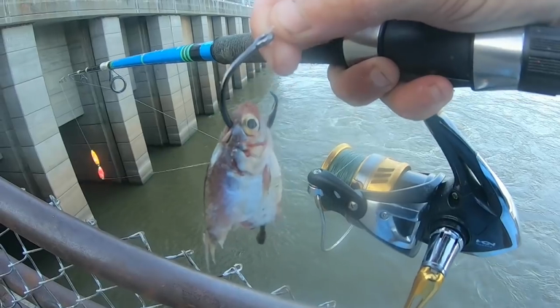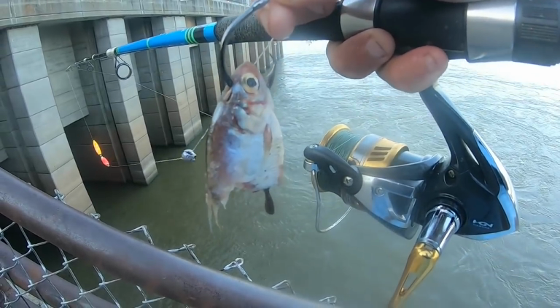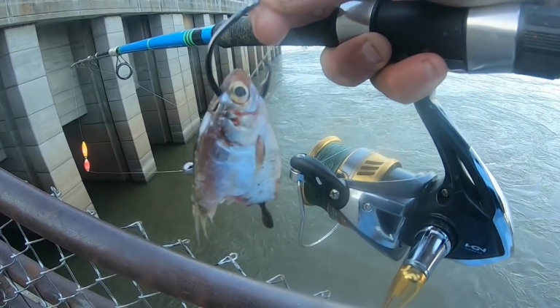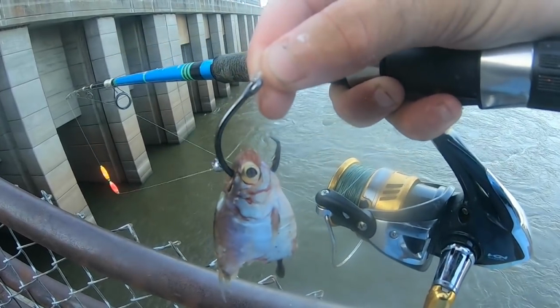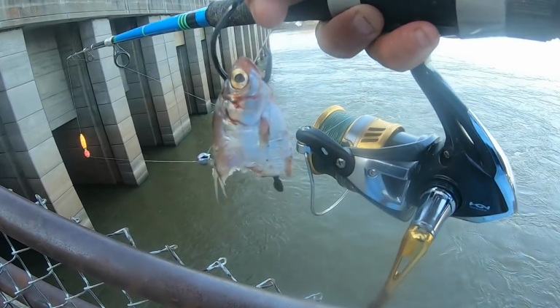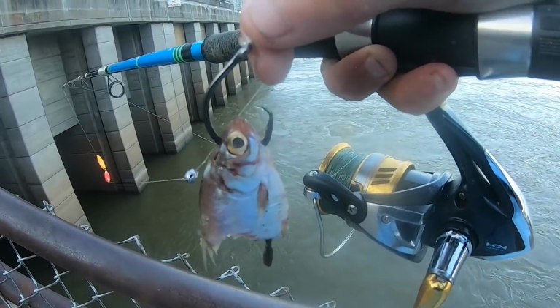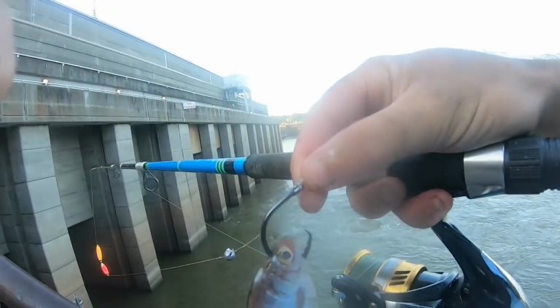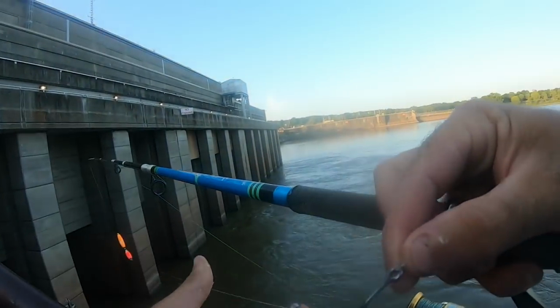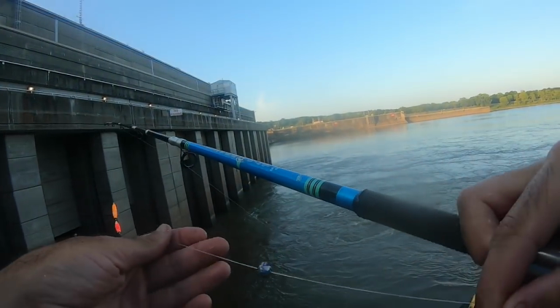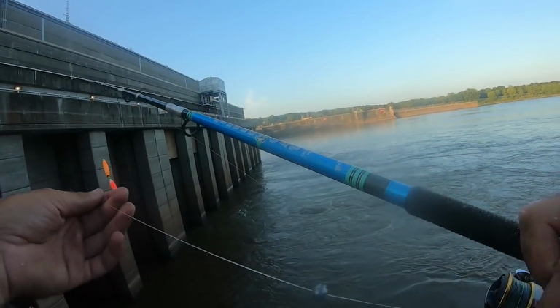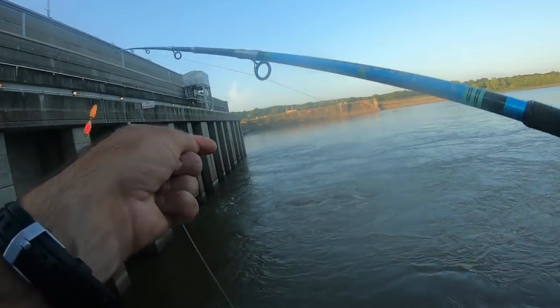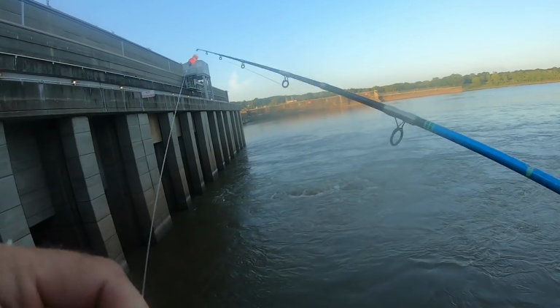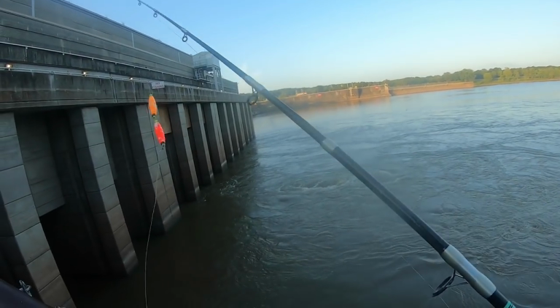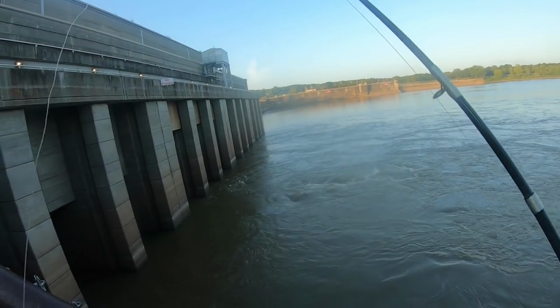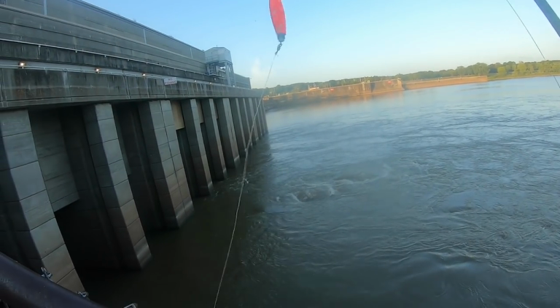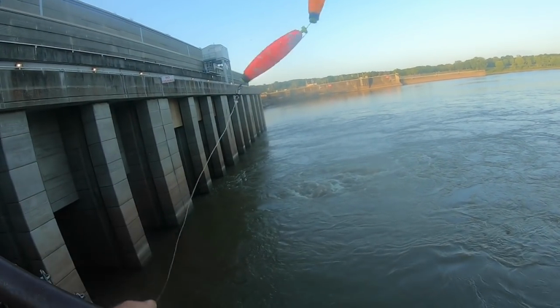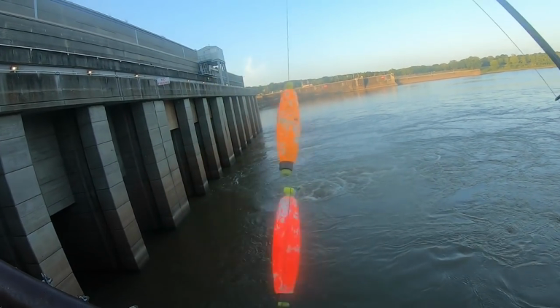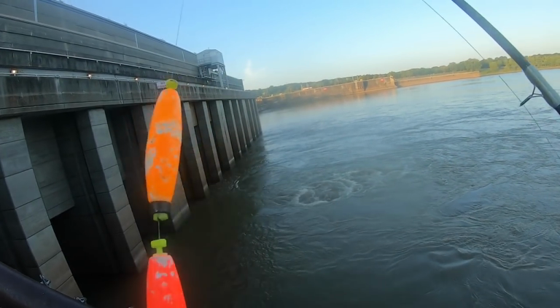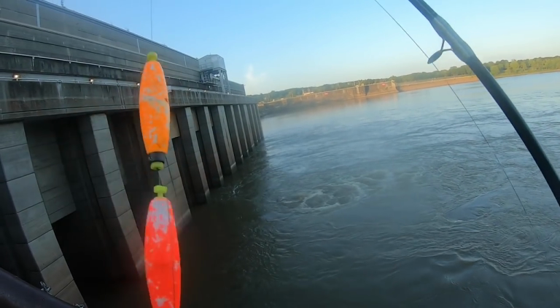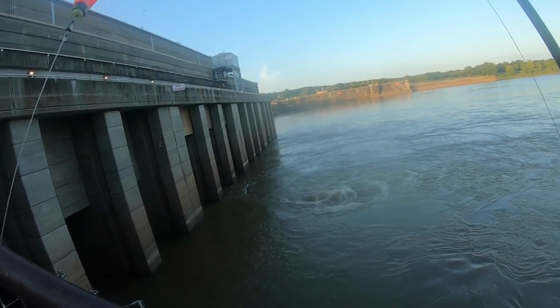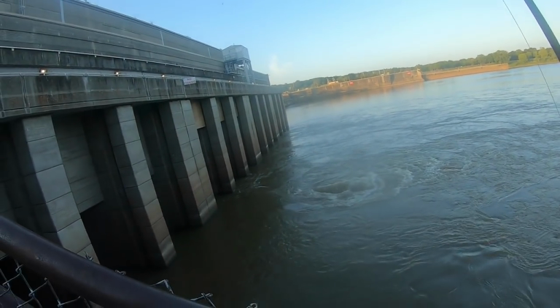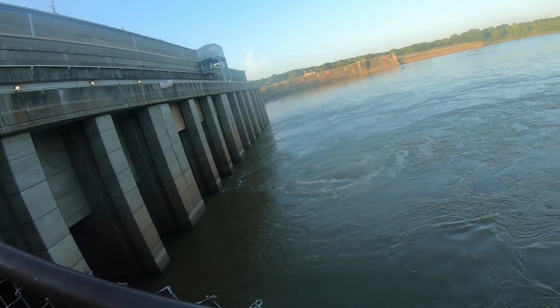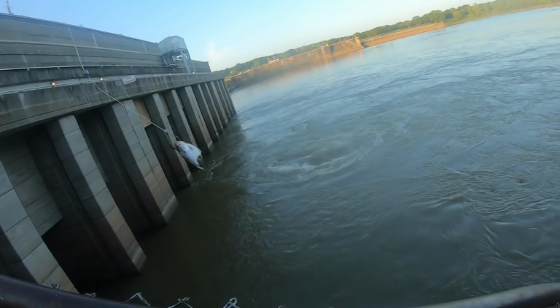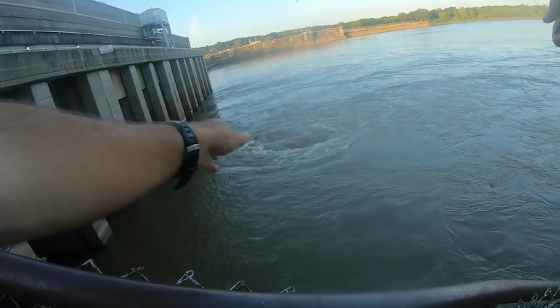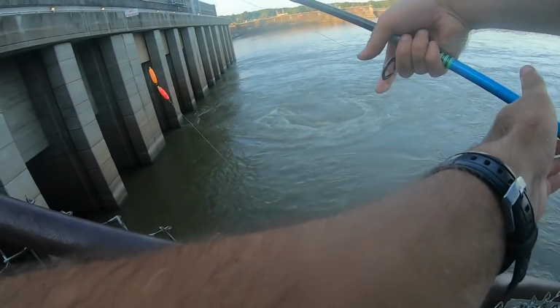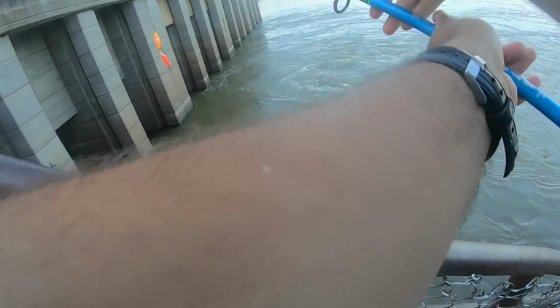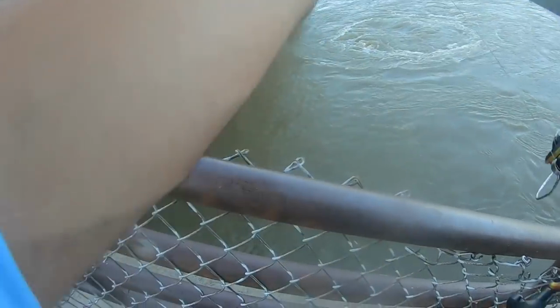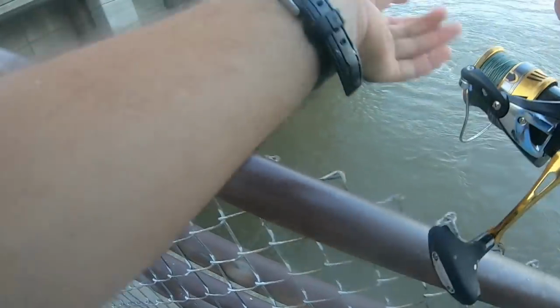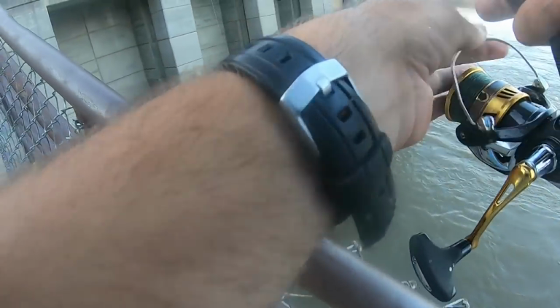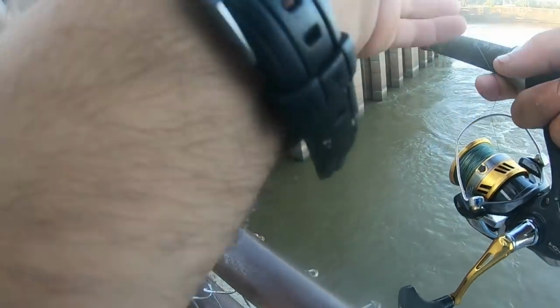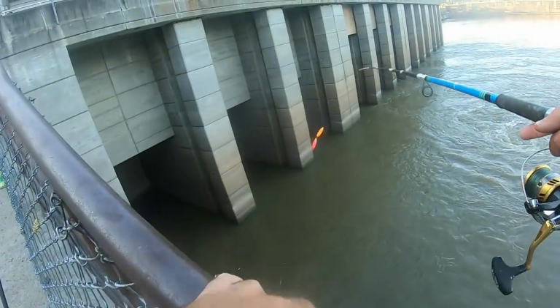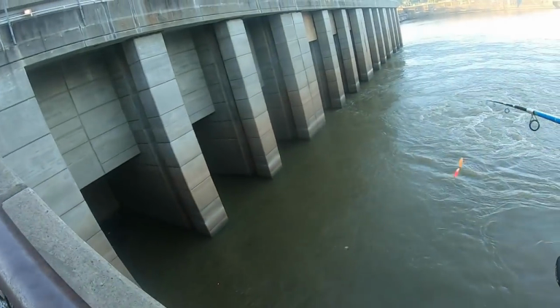This right here is the bait that I'm using — just a piece of gizzard shad. Got a little bullet weight, and then at the top I've actually got two big old floats to kind of help keep it up, just help make it extra visible. Chunk it back down there and see if we can get another fish.